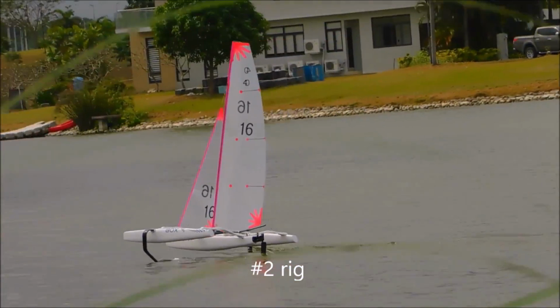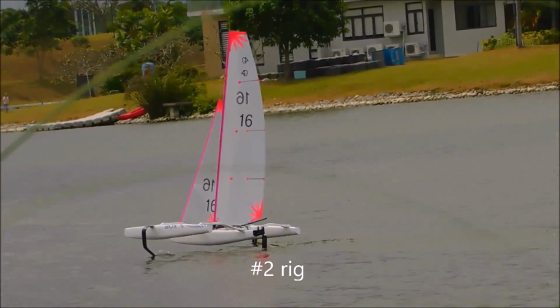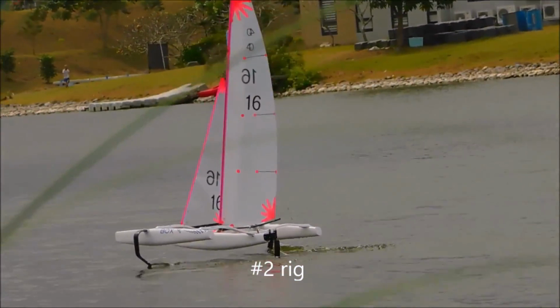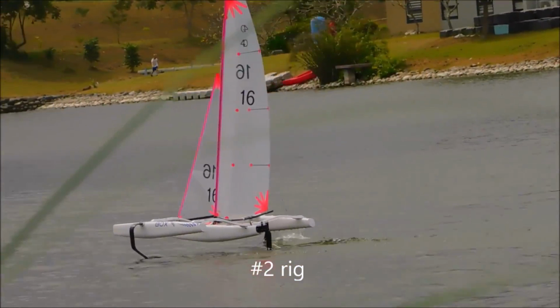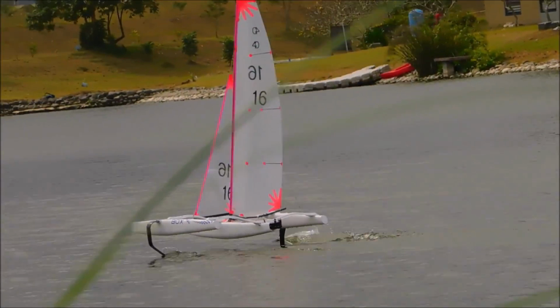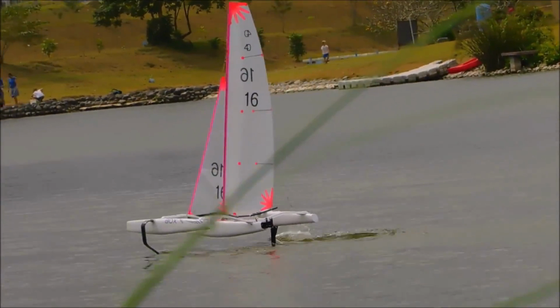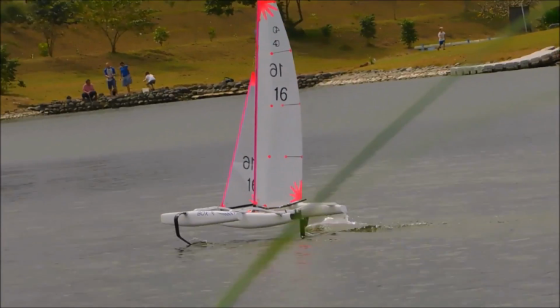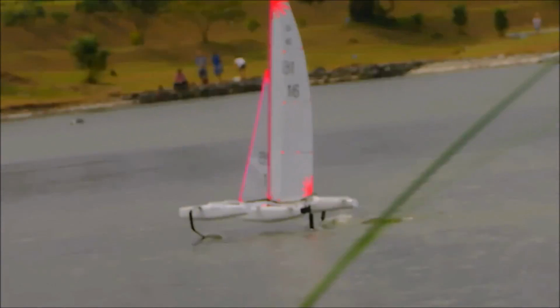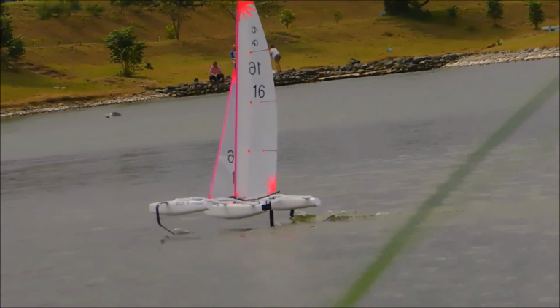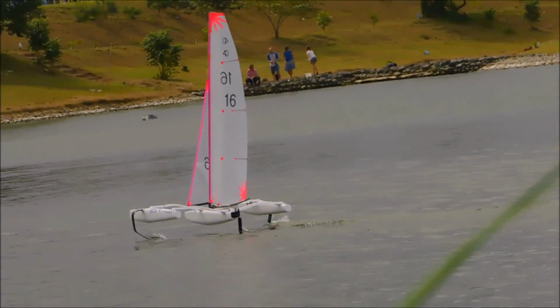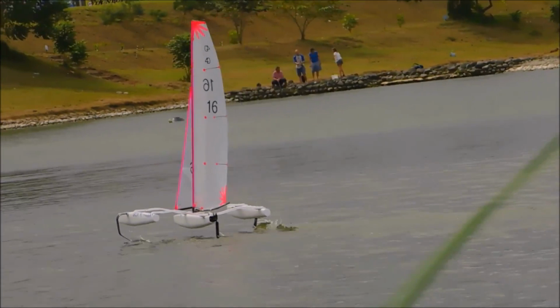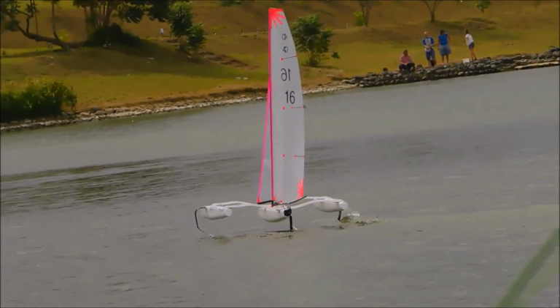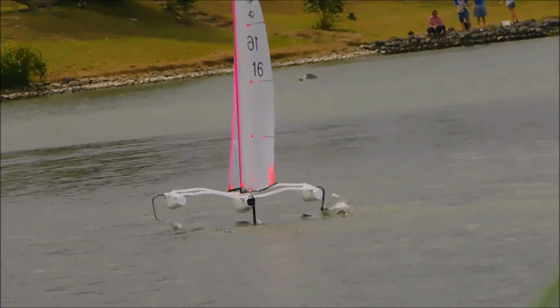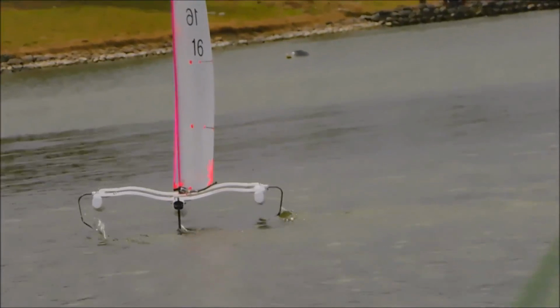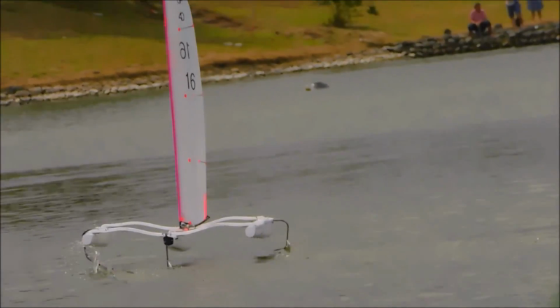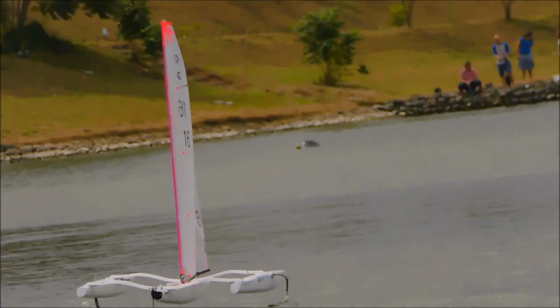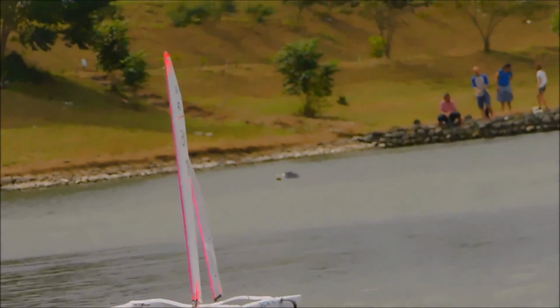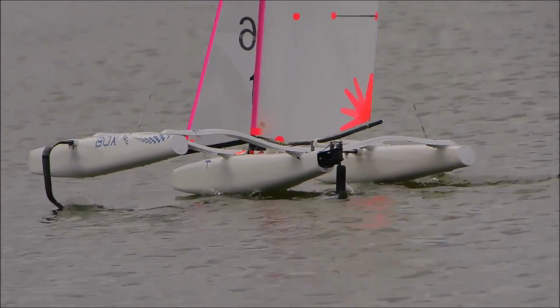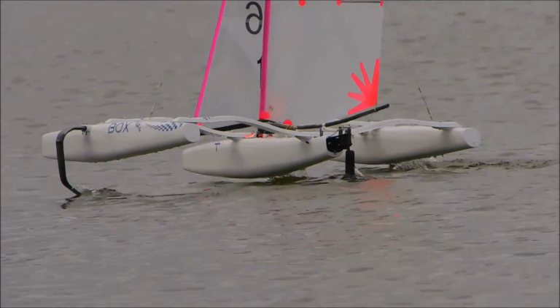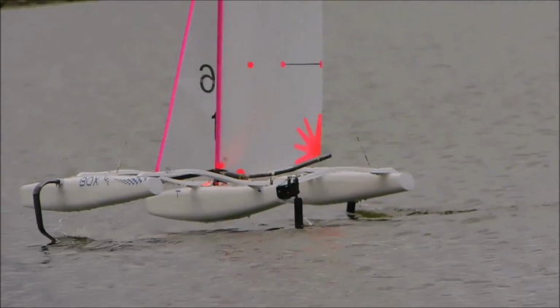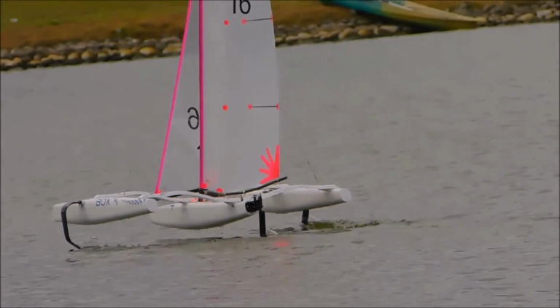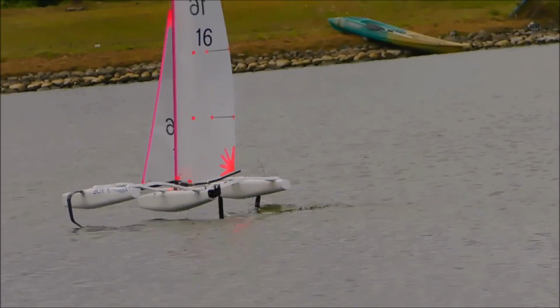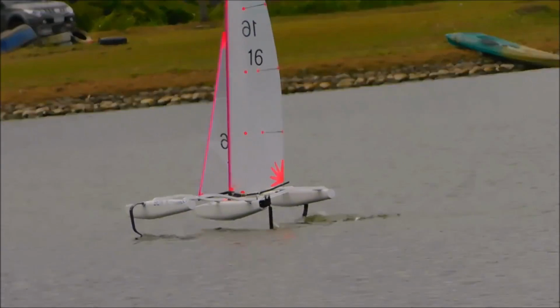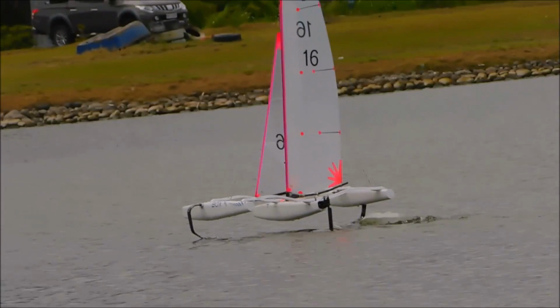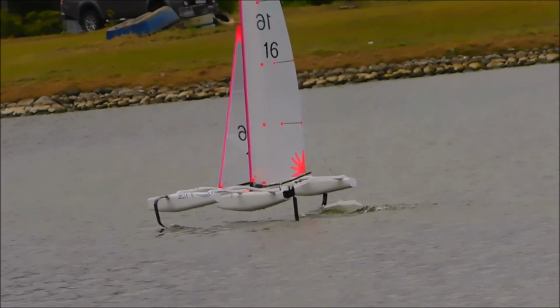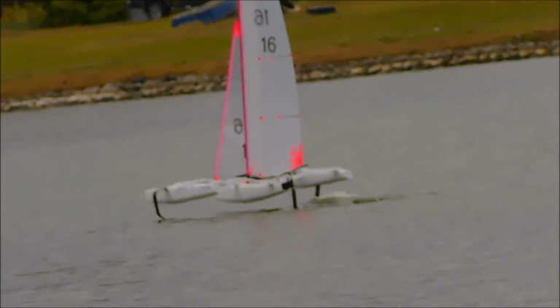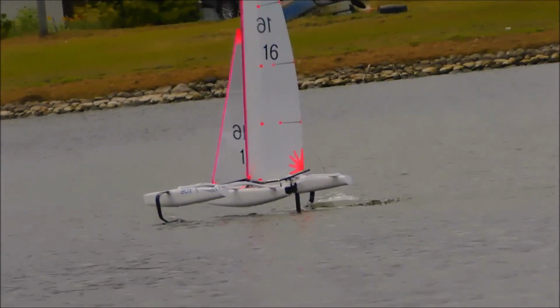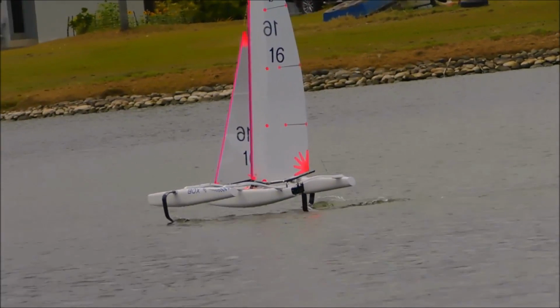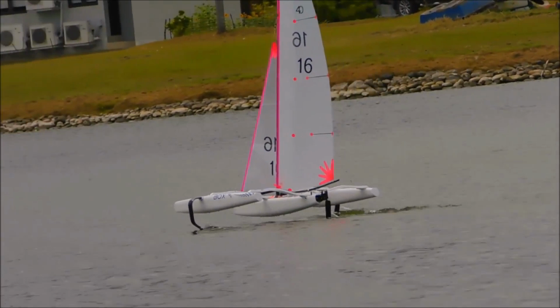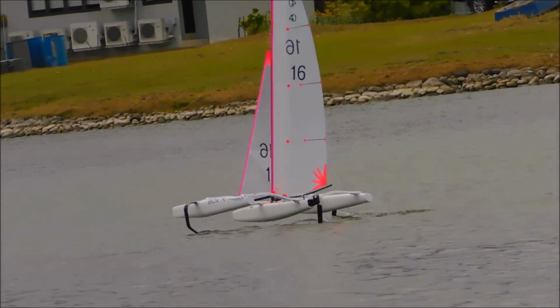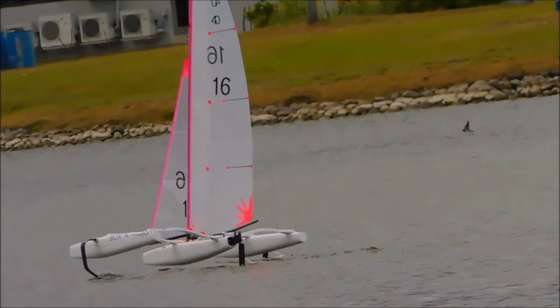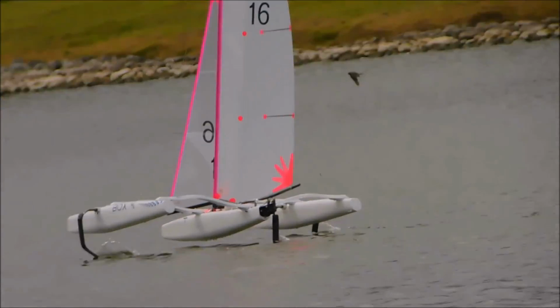The plan was to test a new system for adjusting the rudder rake, assess the flotation of the boat with the winch now moved forward to the mast, and try out a number of different foil configurations.